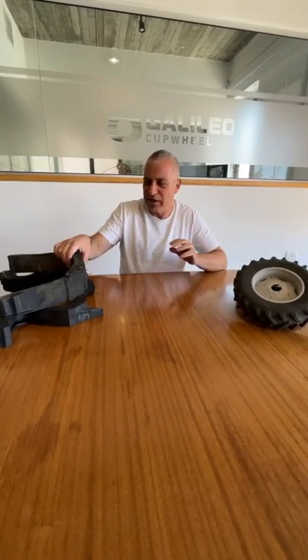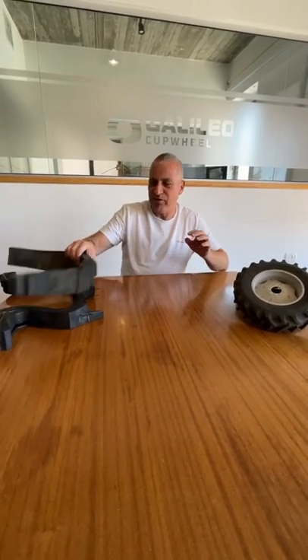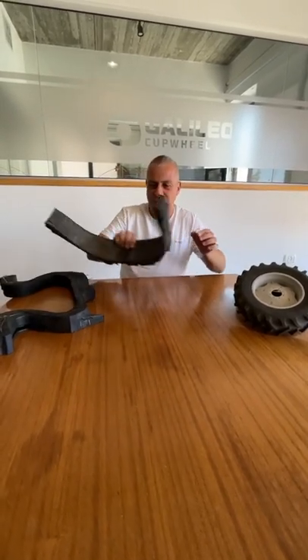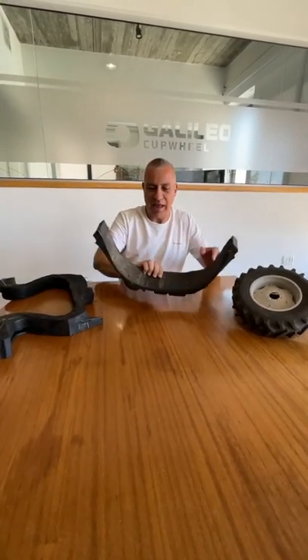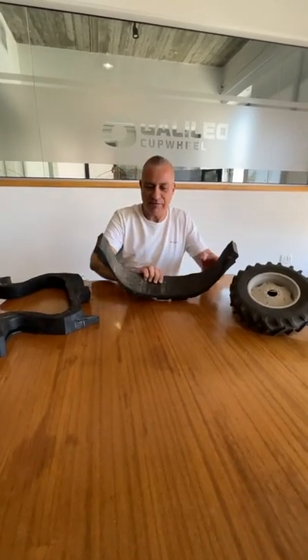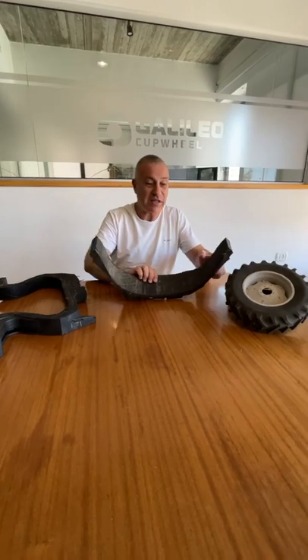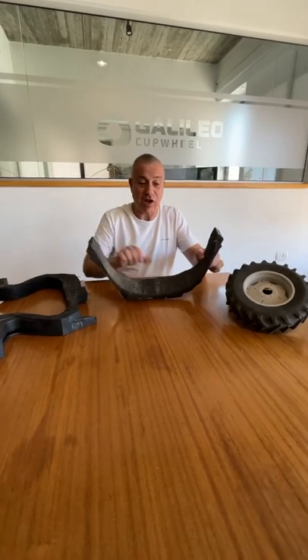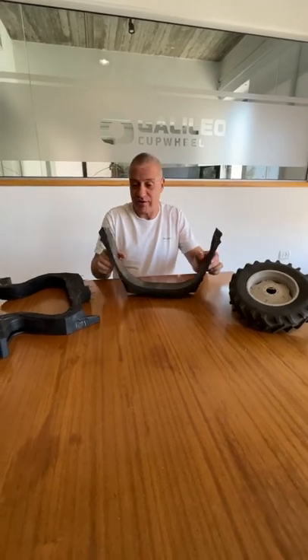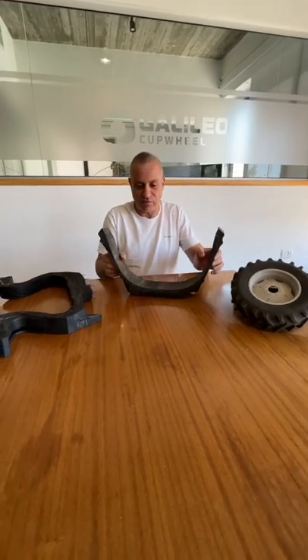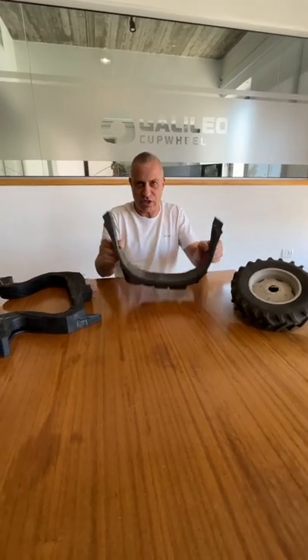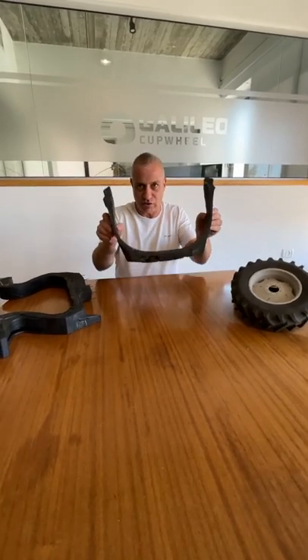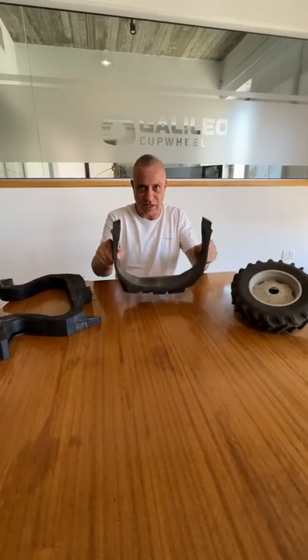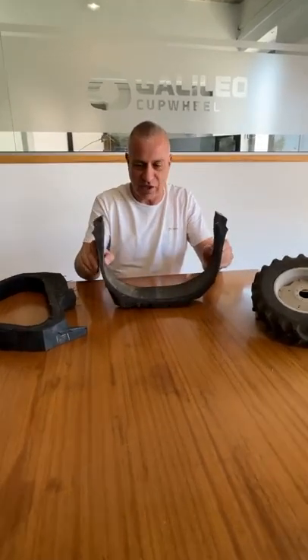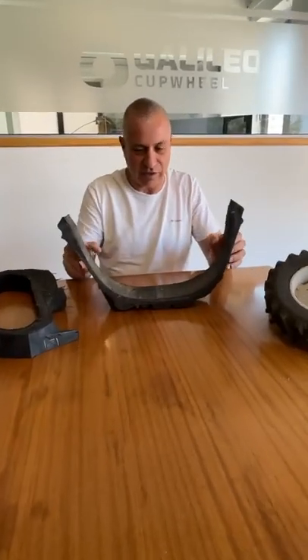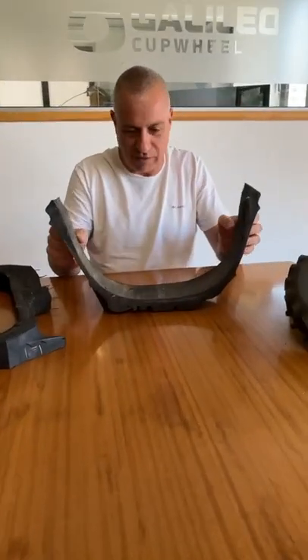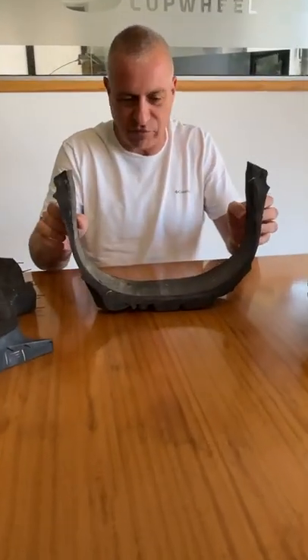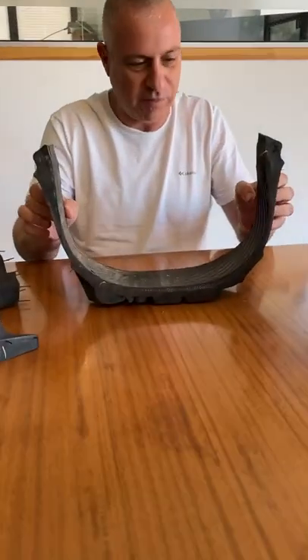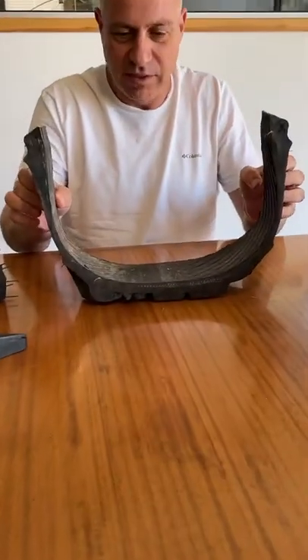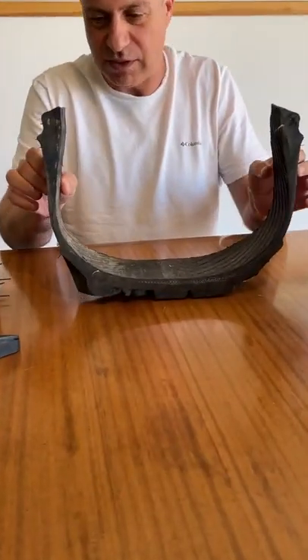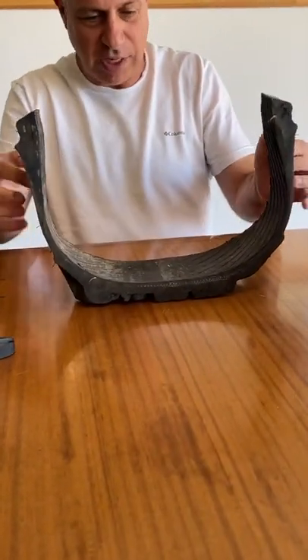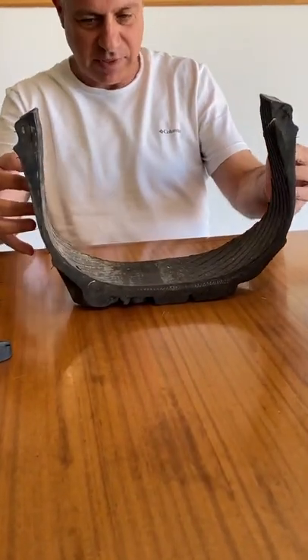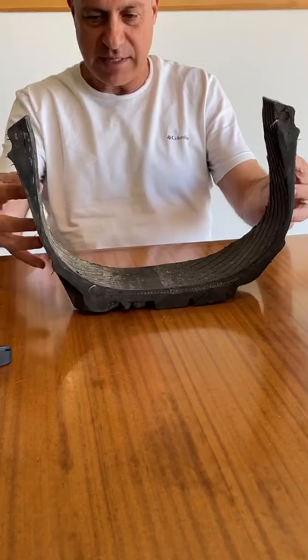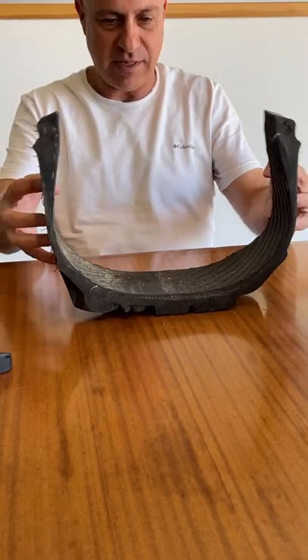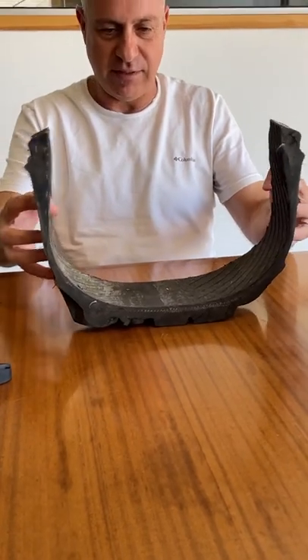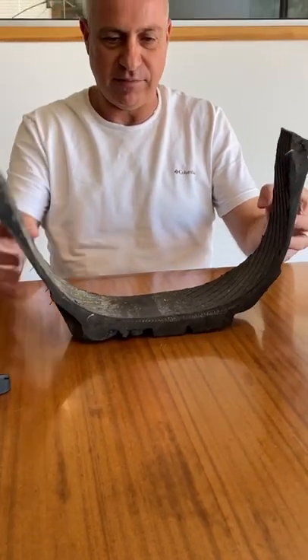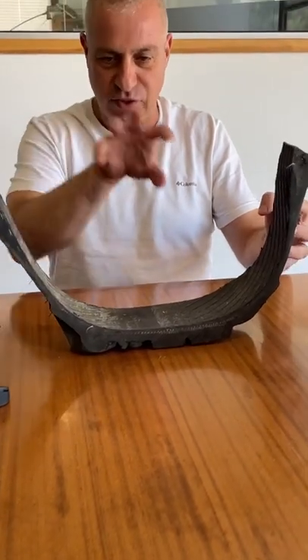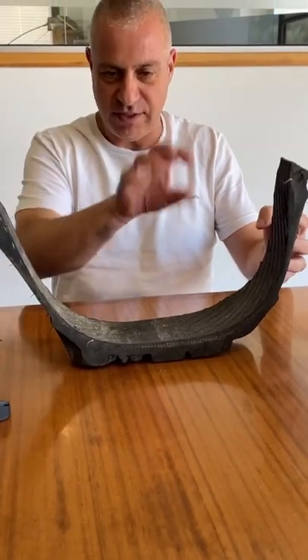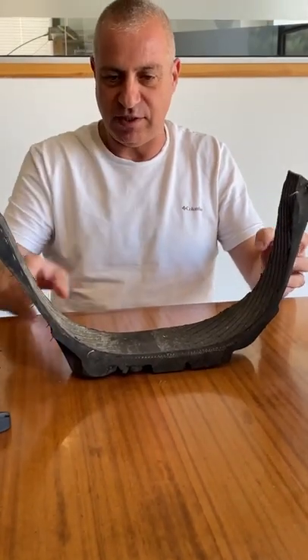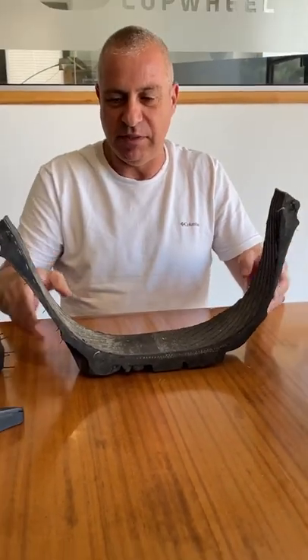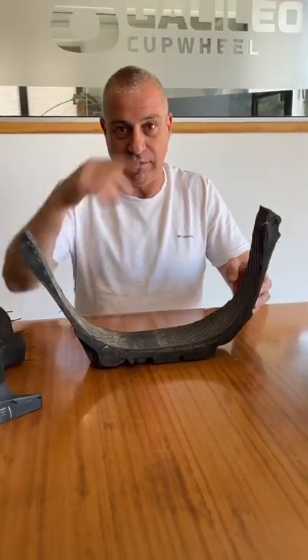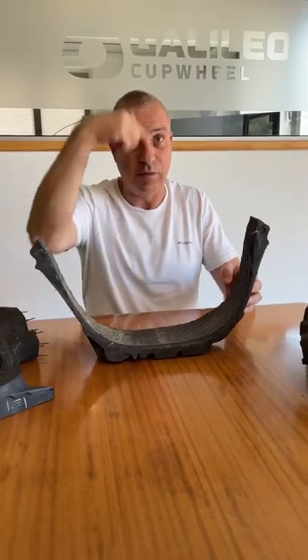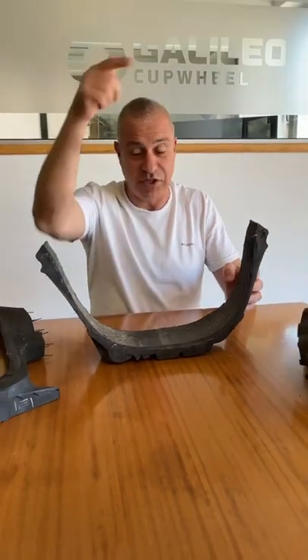So here I have a standard tire — that's a cross section of a standard tire that you have on the farm. Look at the shape; the air is inside in the middle, and the rim is here.